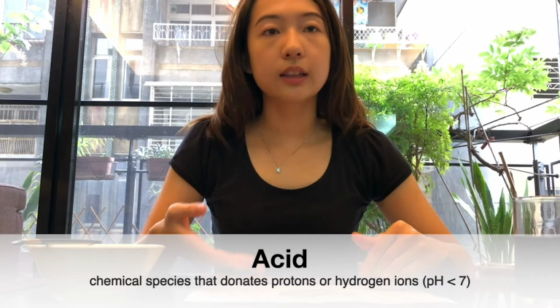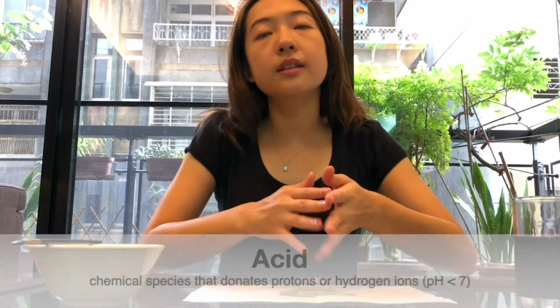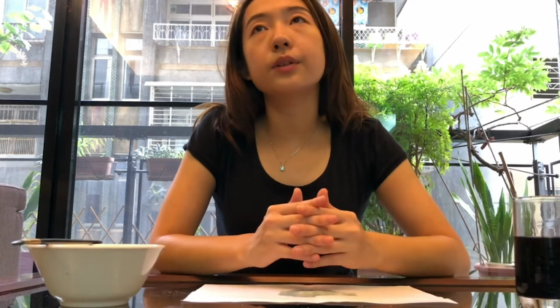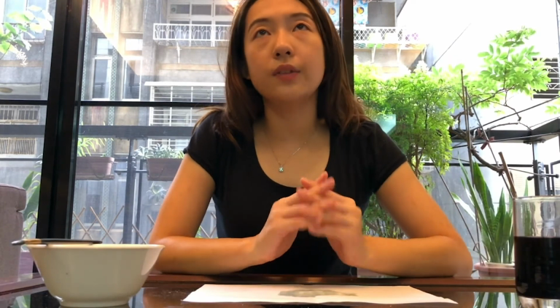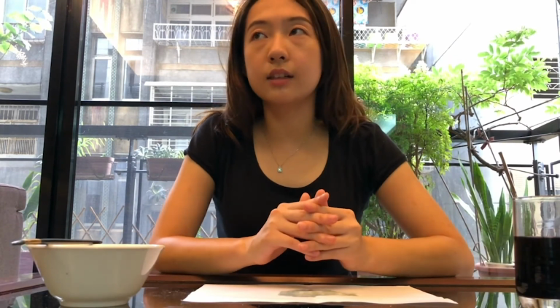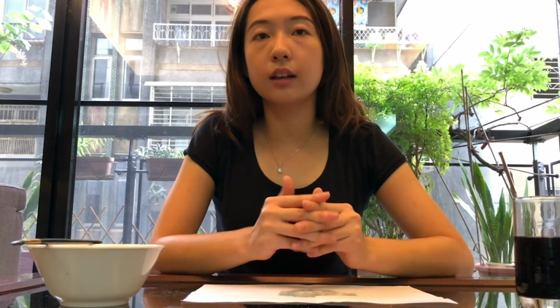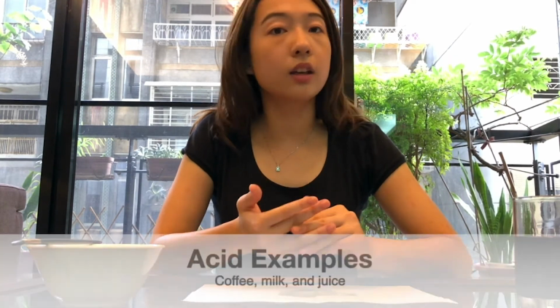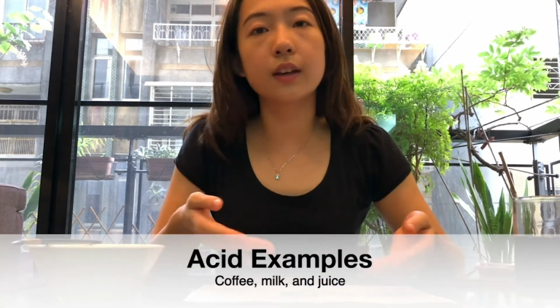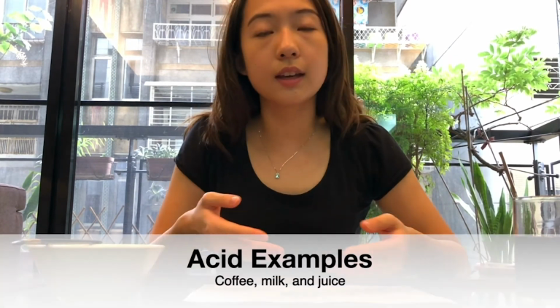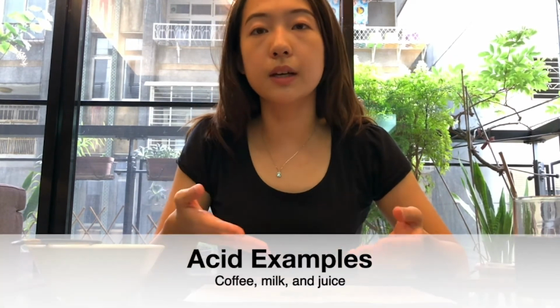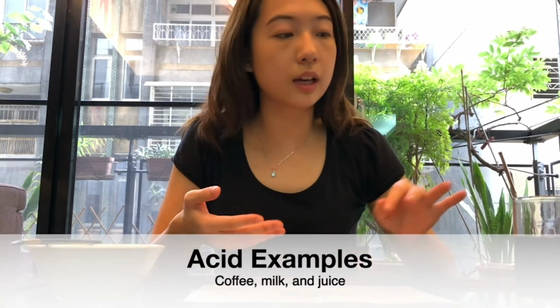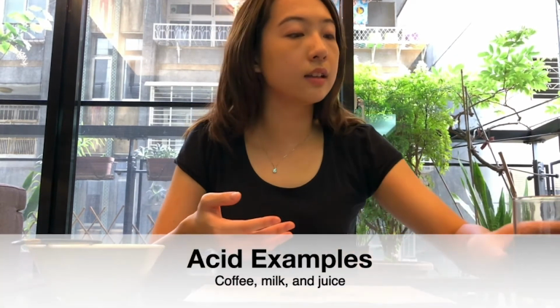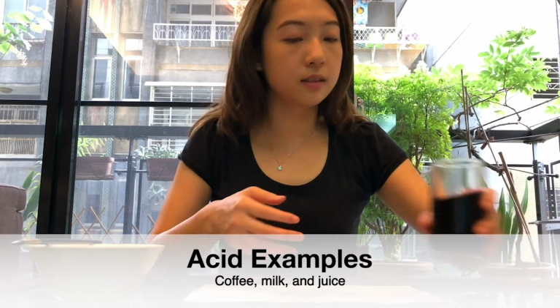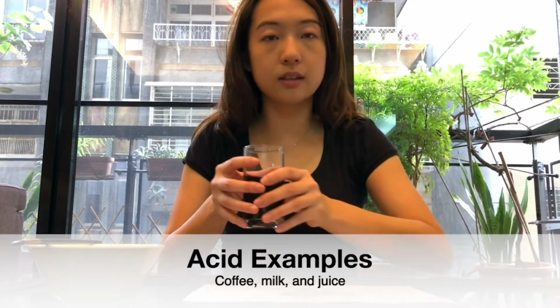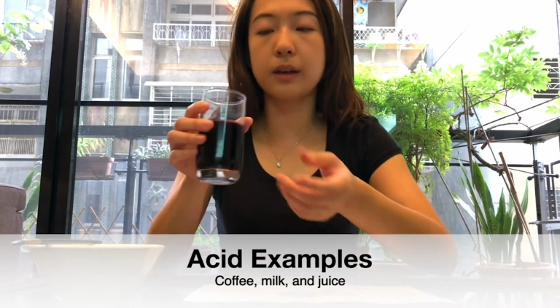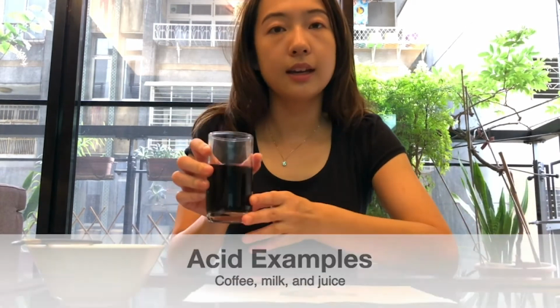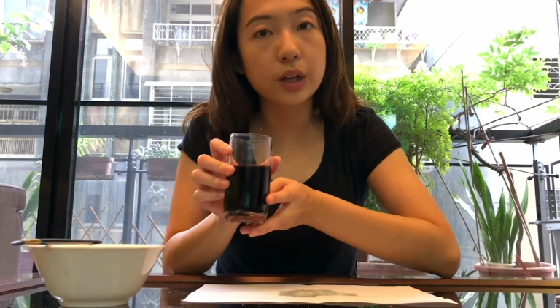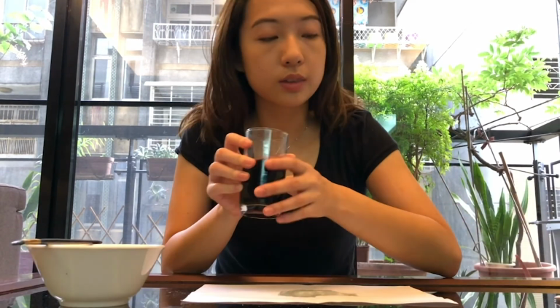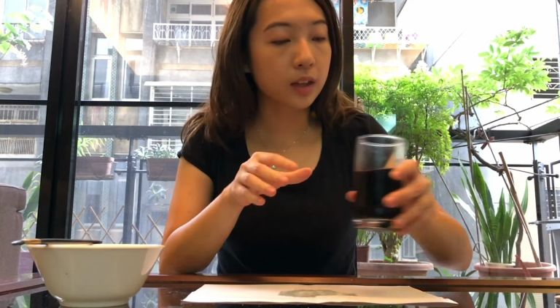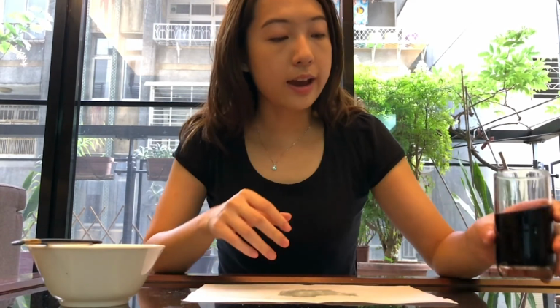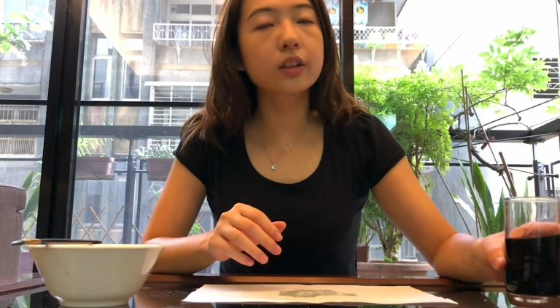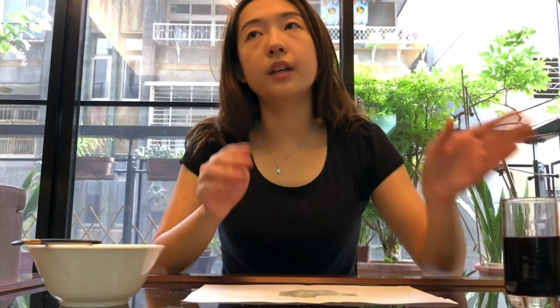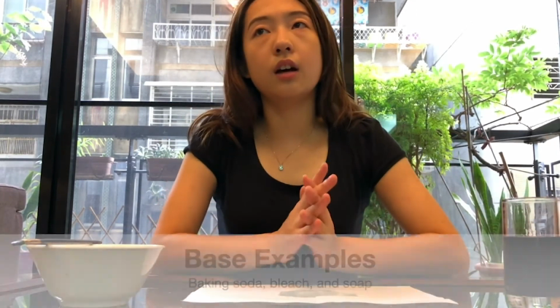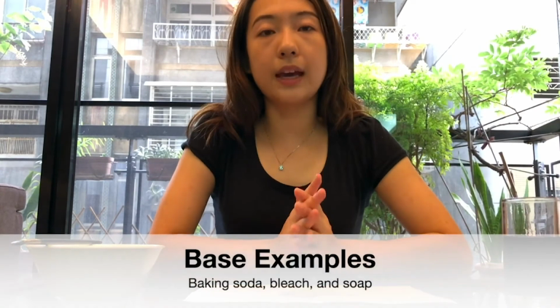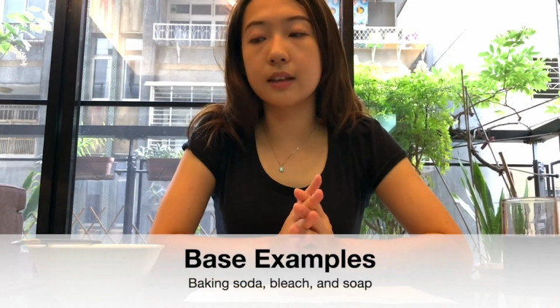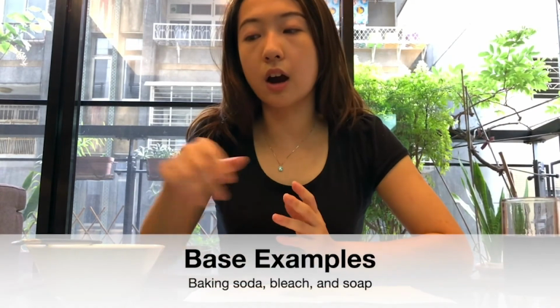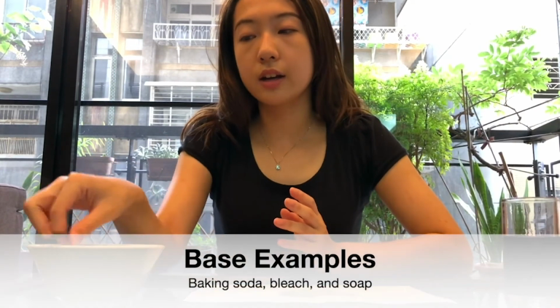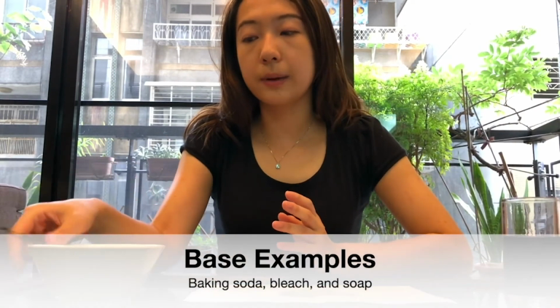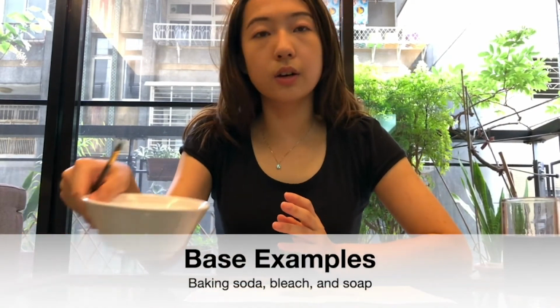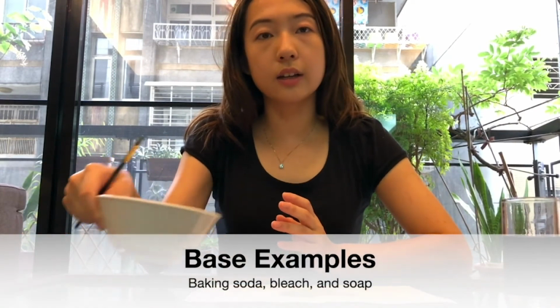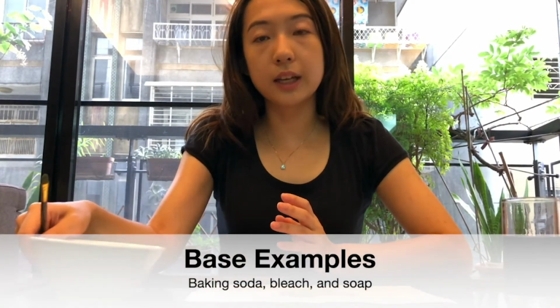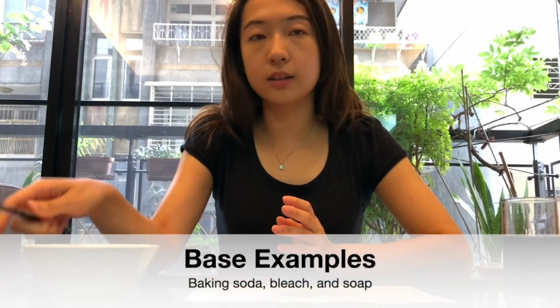The common examples of acids are like coffee and milk, and in this experiment it's our grape juice. Other common bases are baking soda, bleach, and soap.